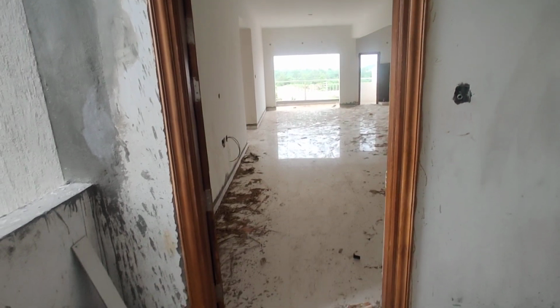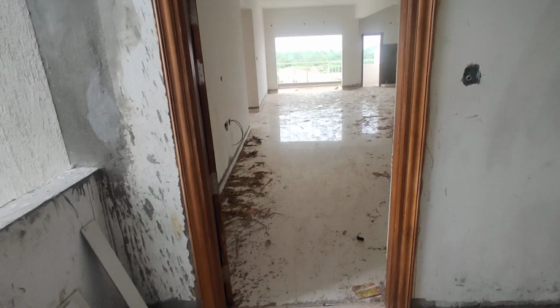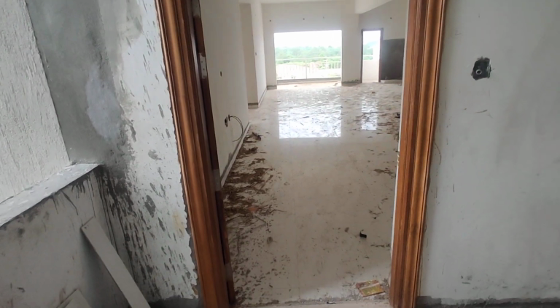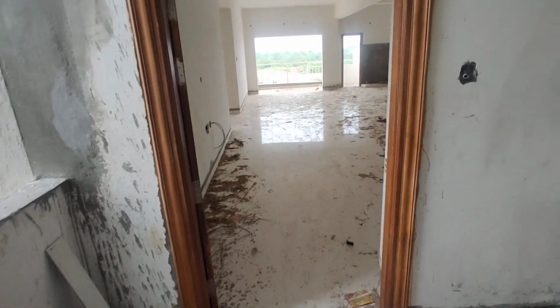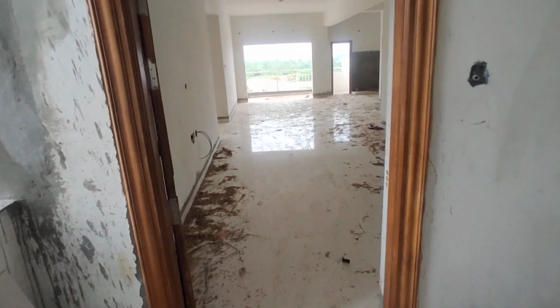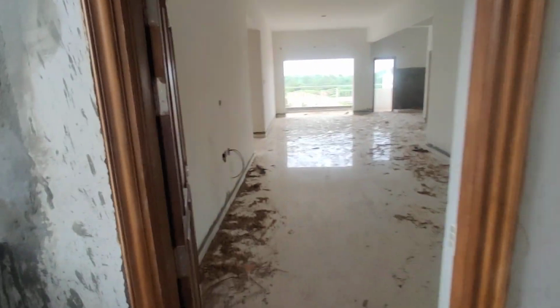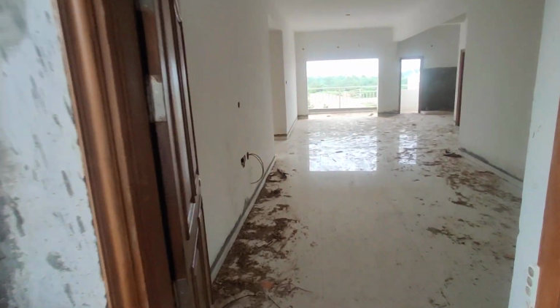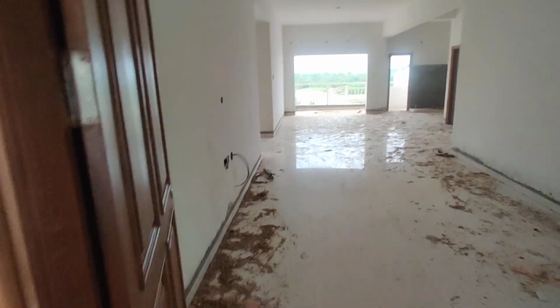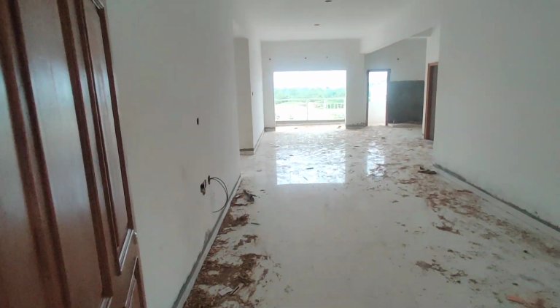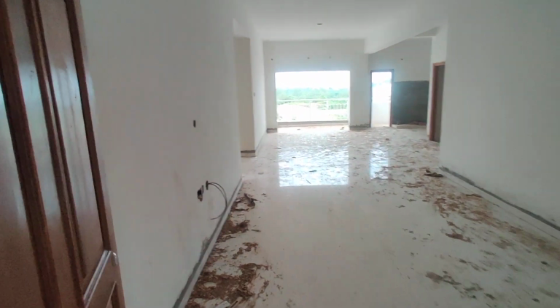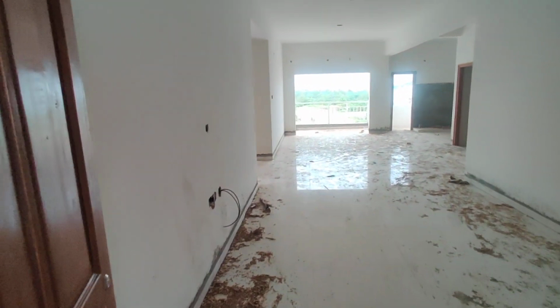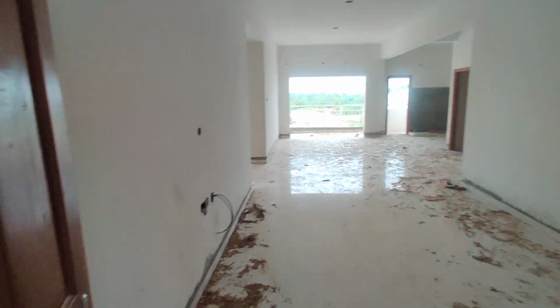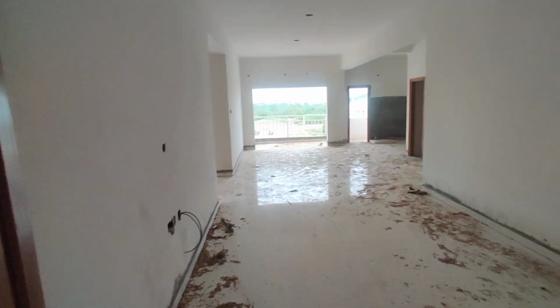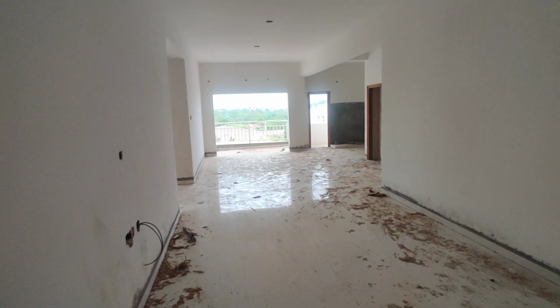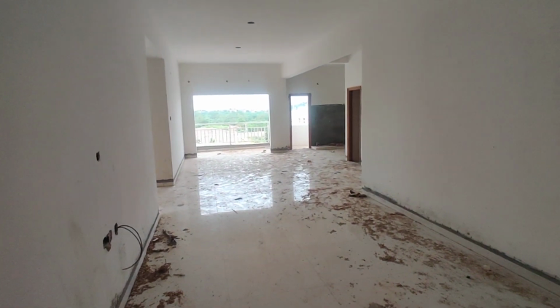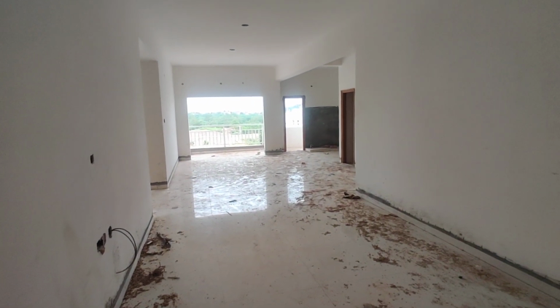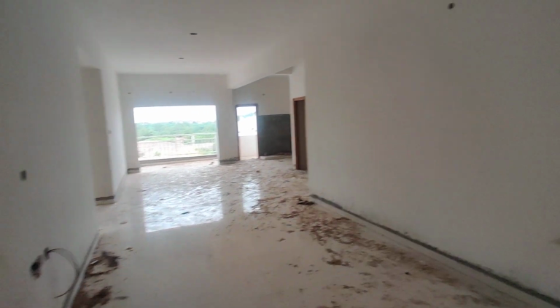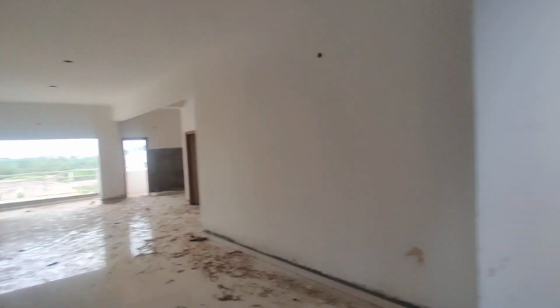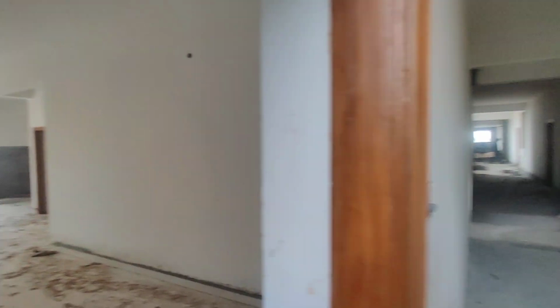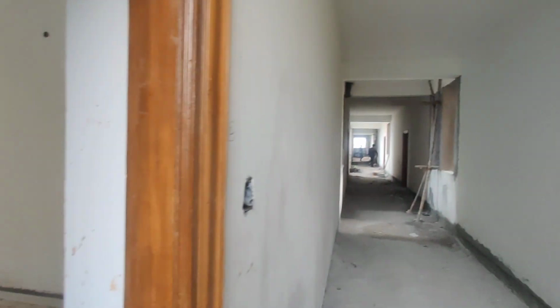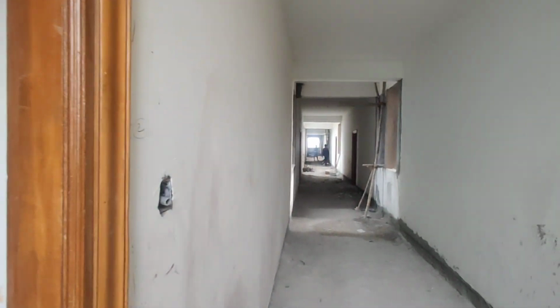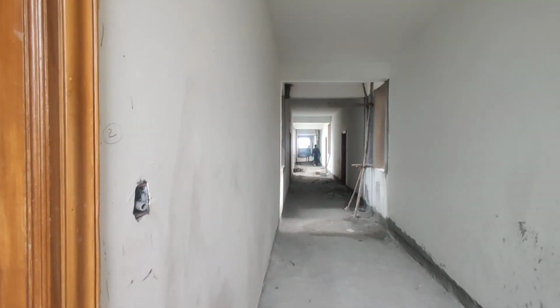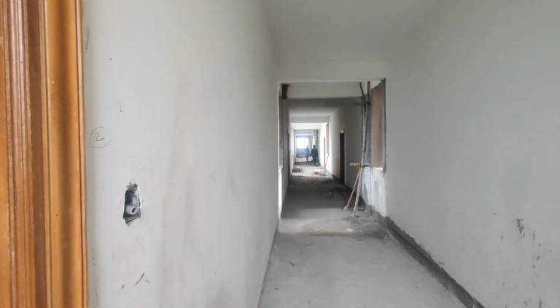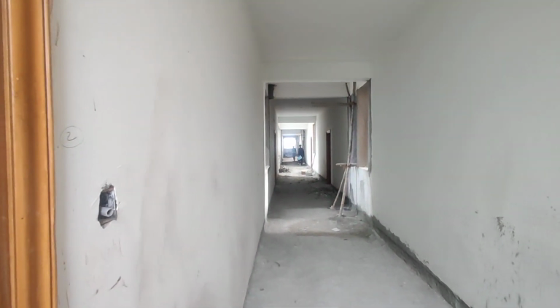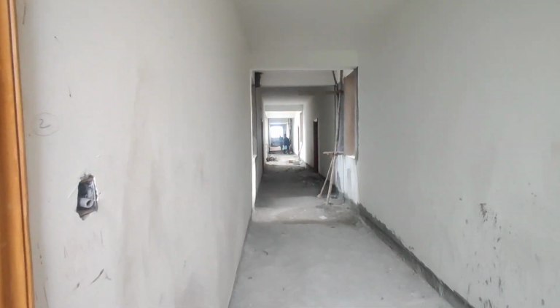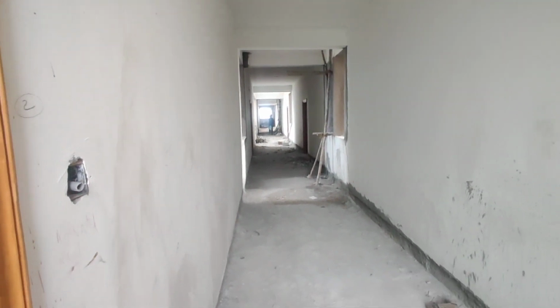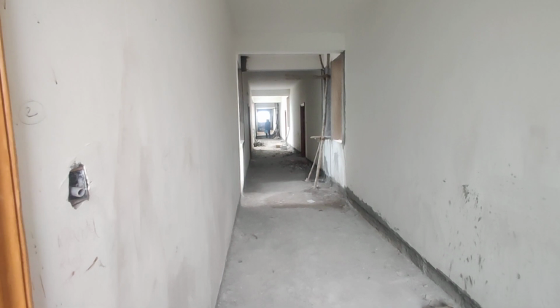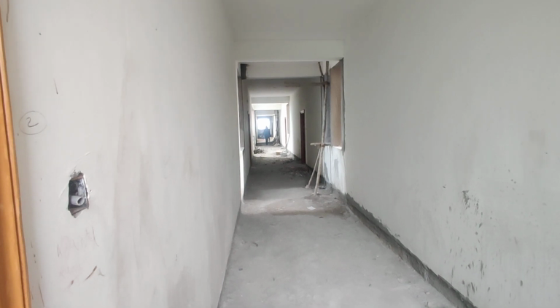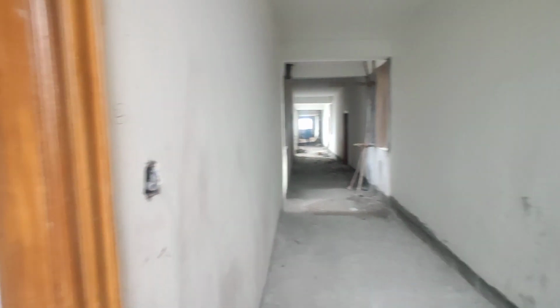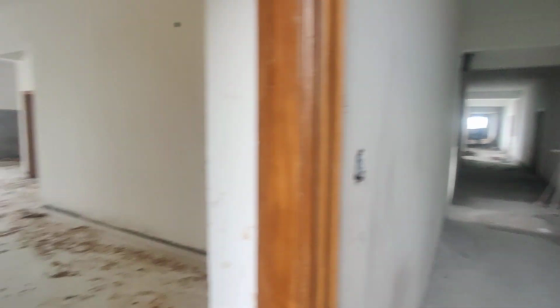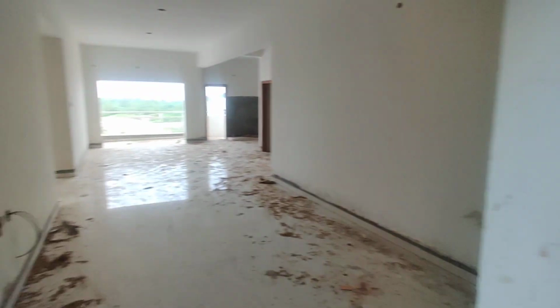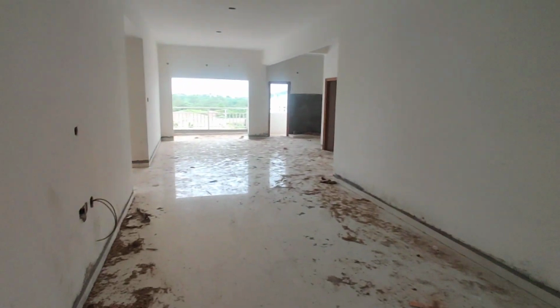This will be the entrance. And this will be the hall. This will be the corridor, and then the hall.